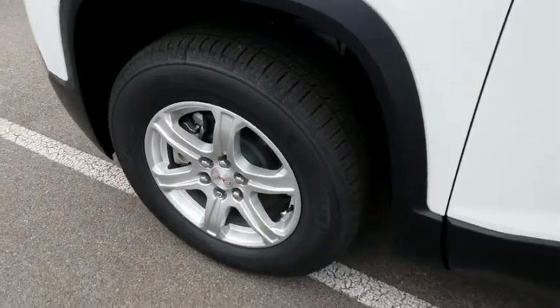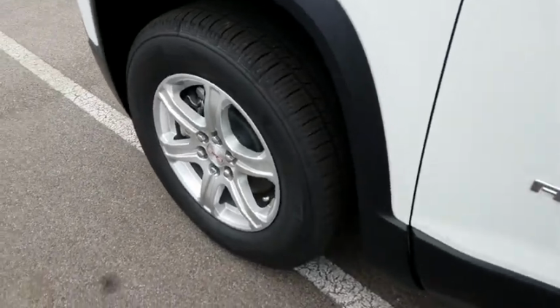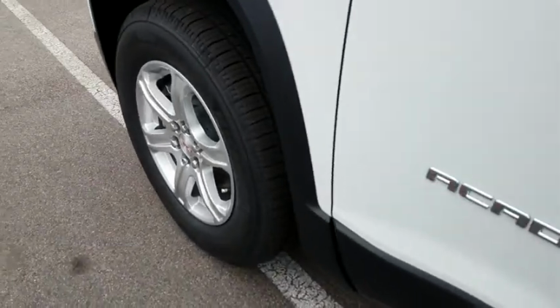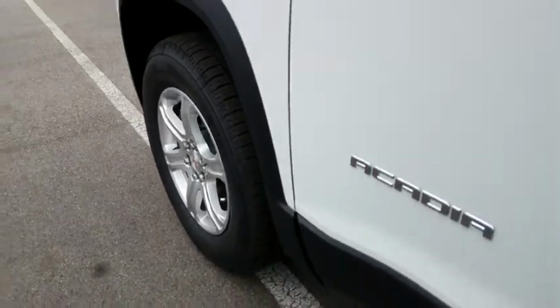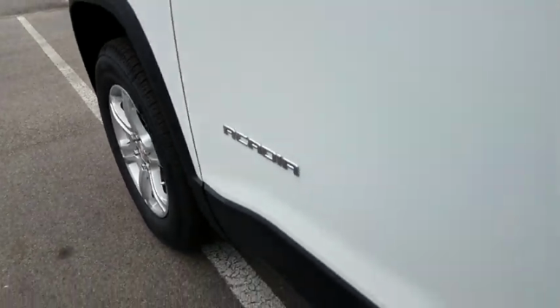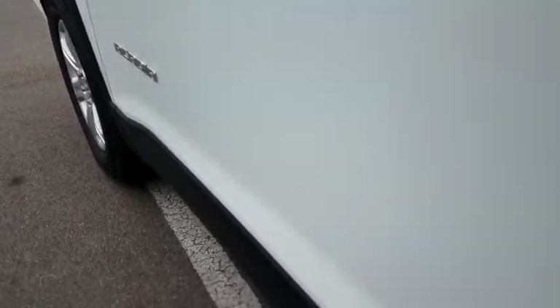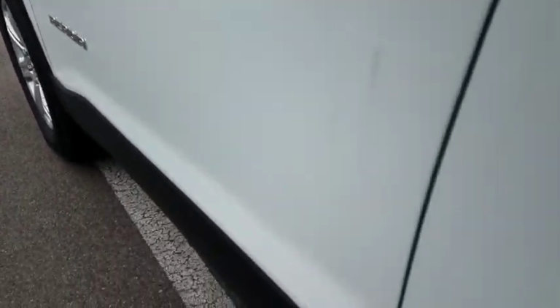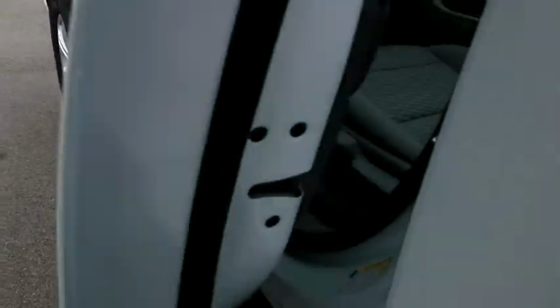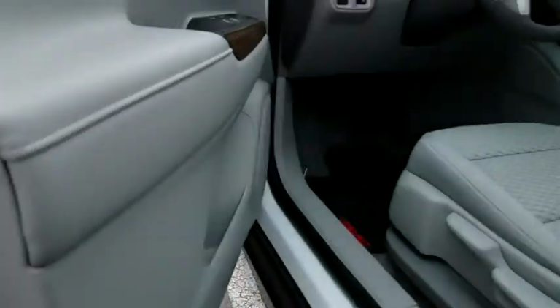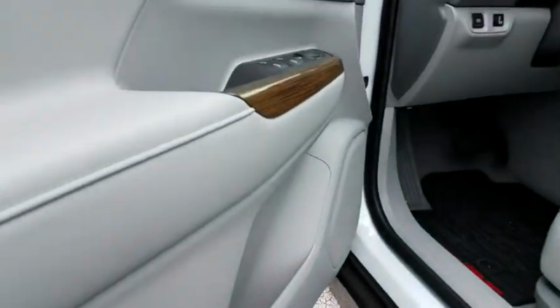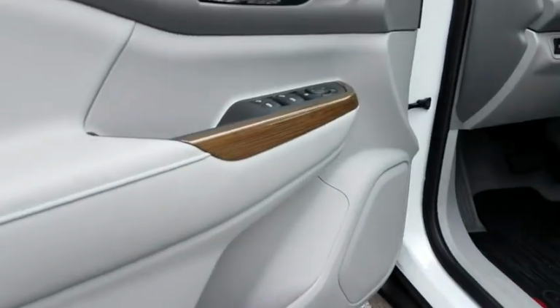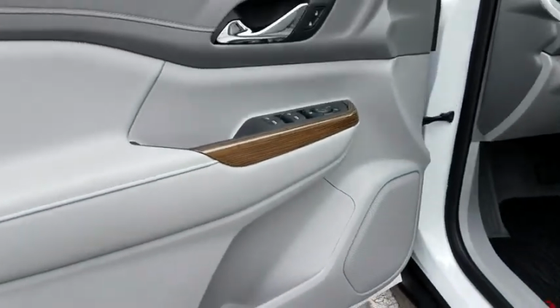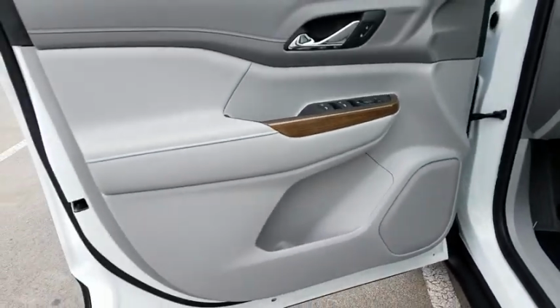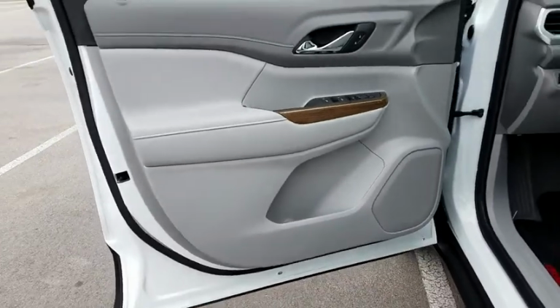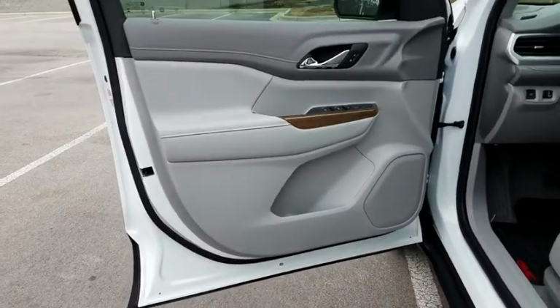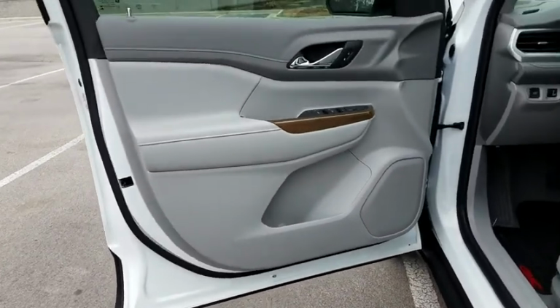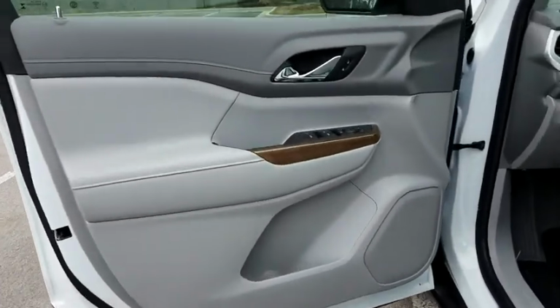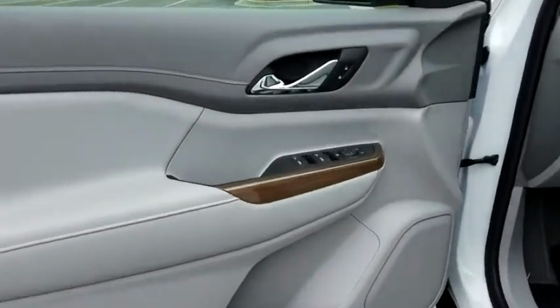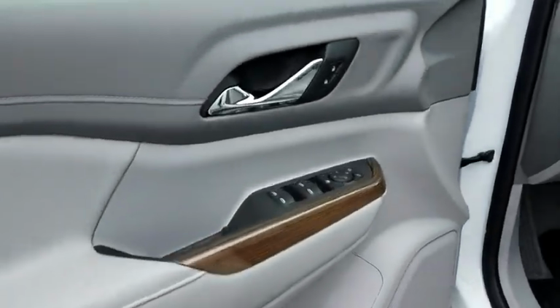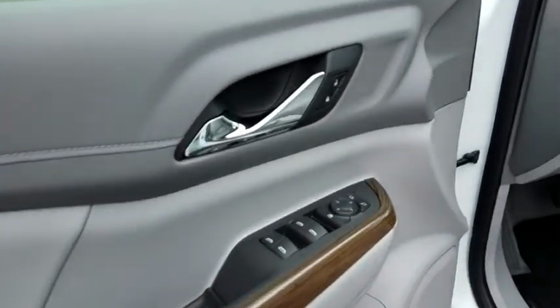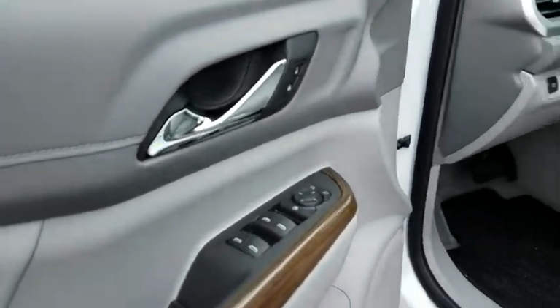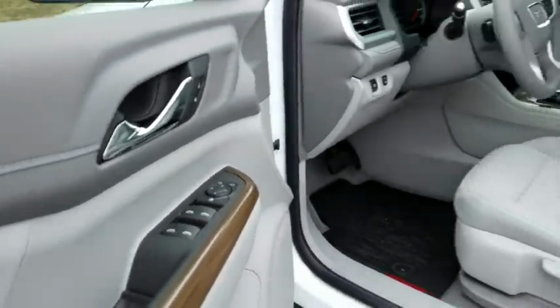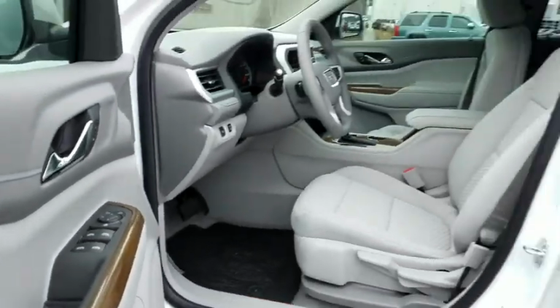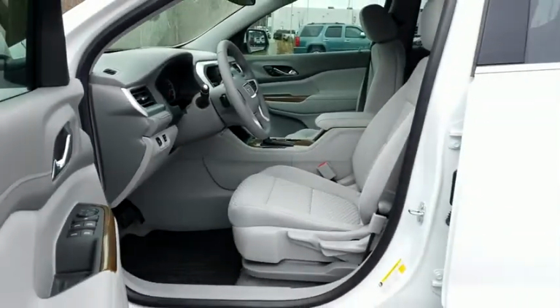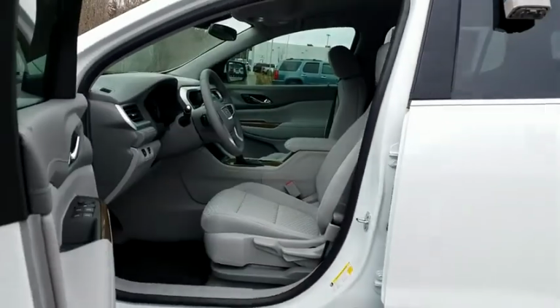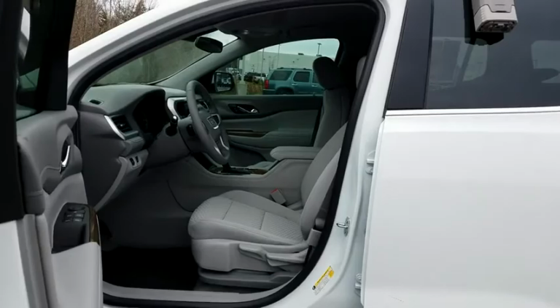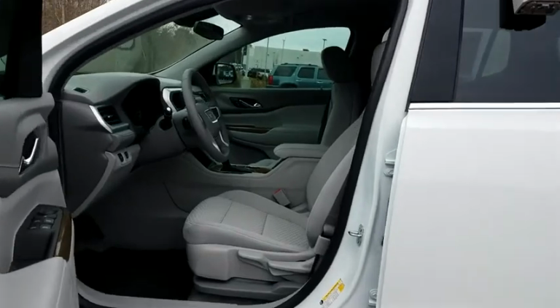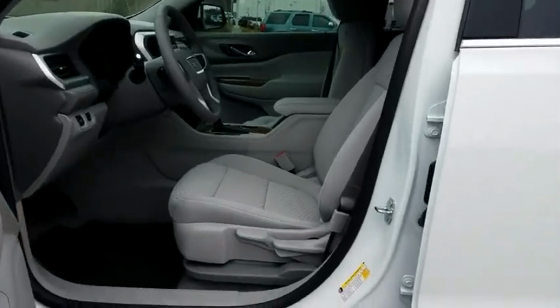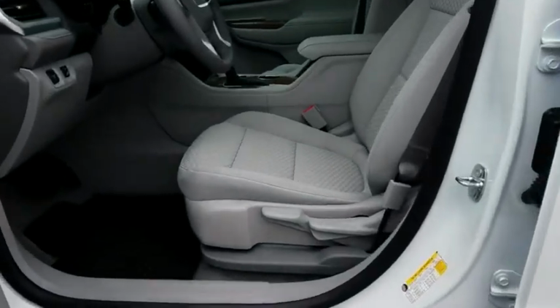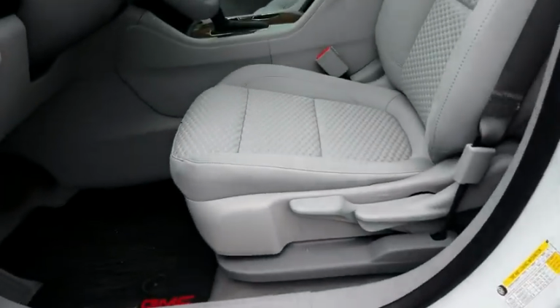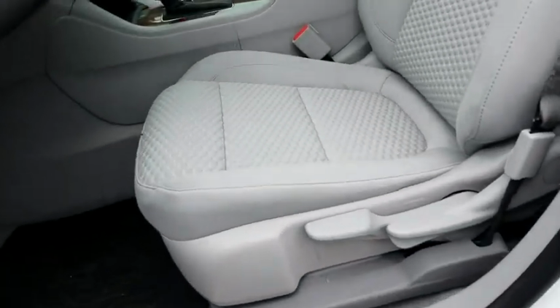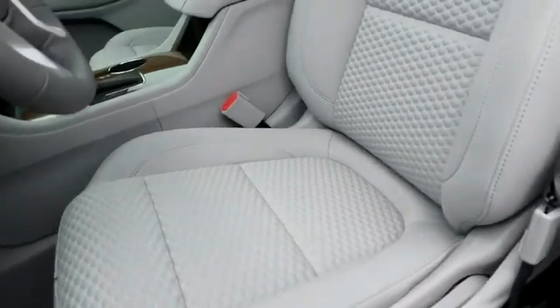Aluminum wheels, keyless start, four-wheel disc brakes, AM-FM stereo radio, rear defrost, front wheel drive, MP3 player, power door locks, passenger airbags, side head airbags, bucket seats.